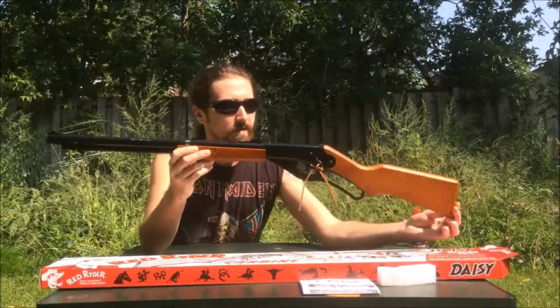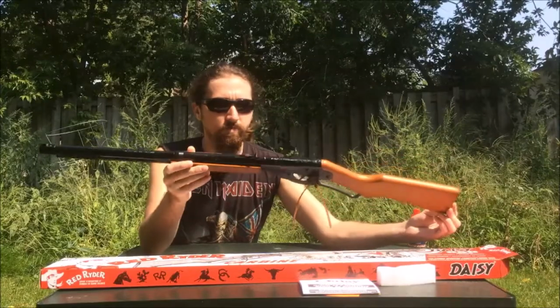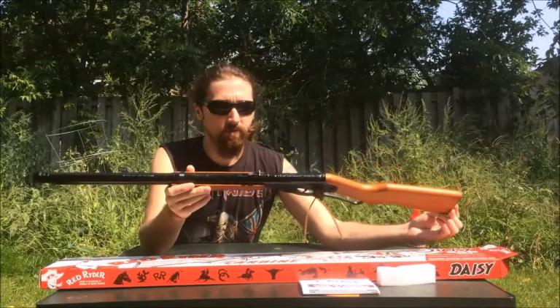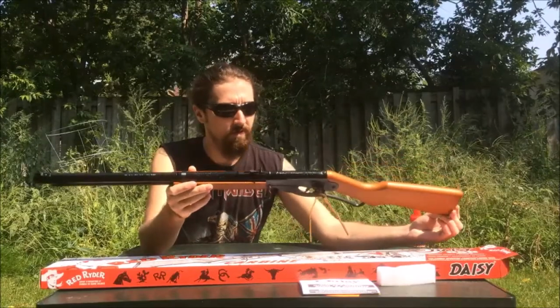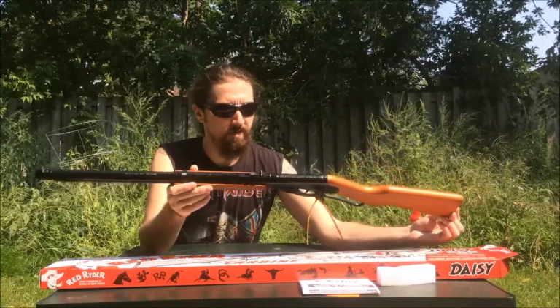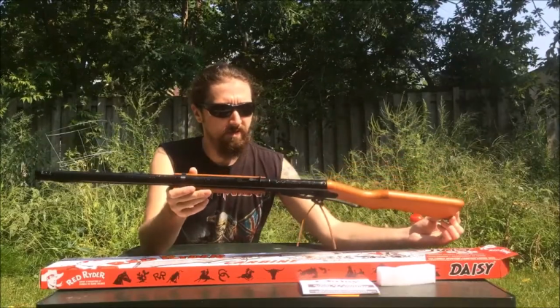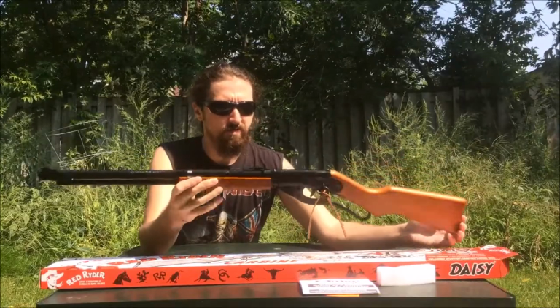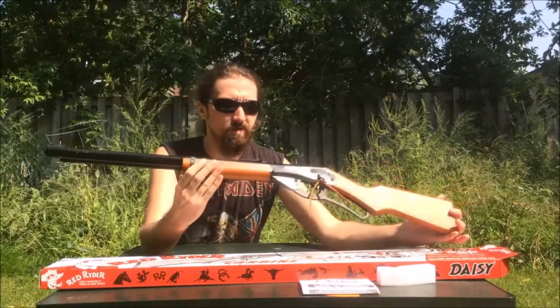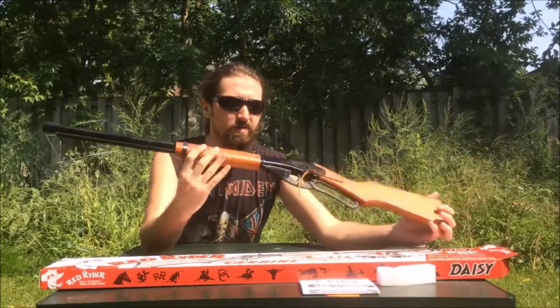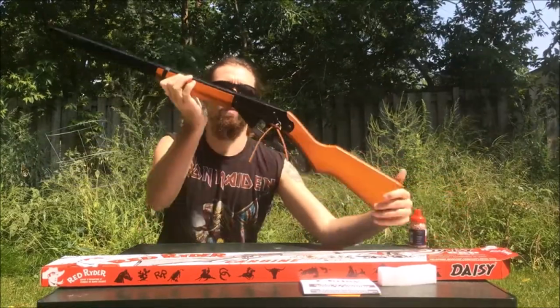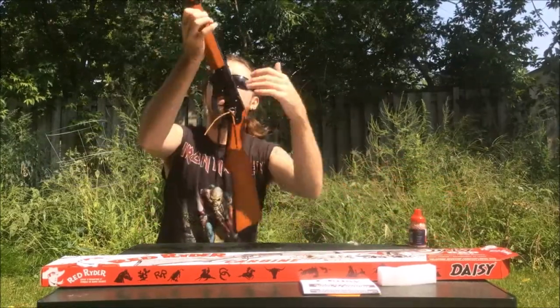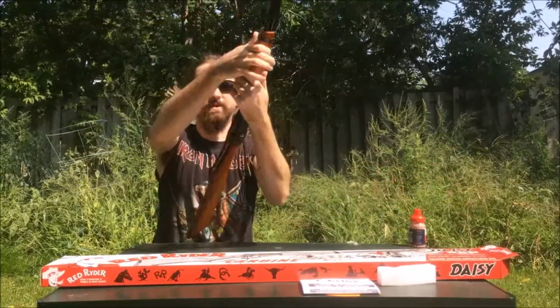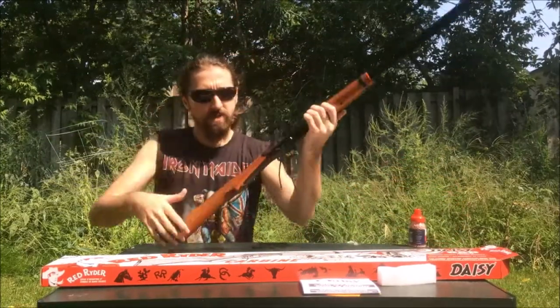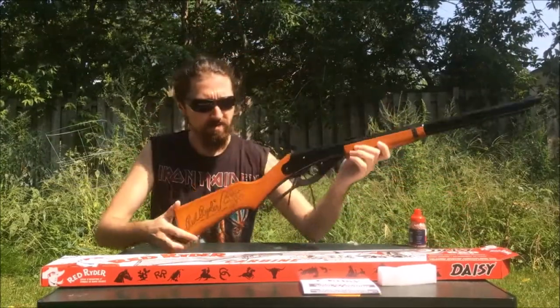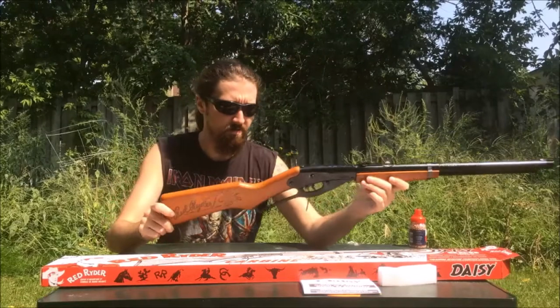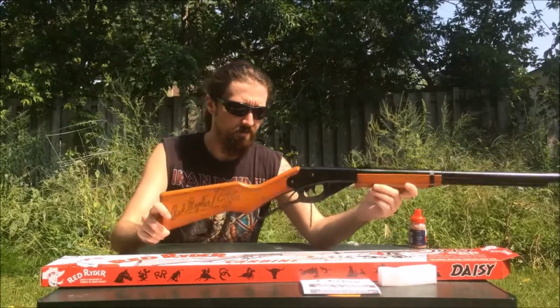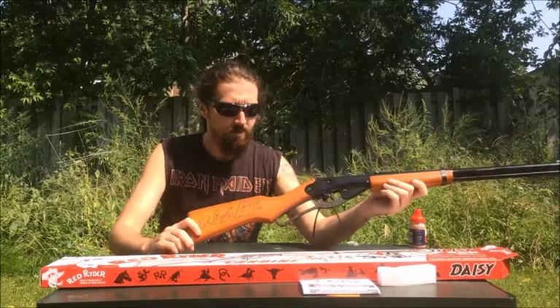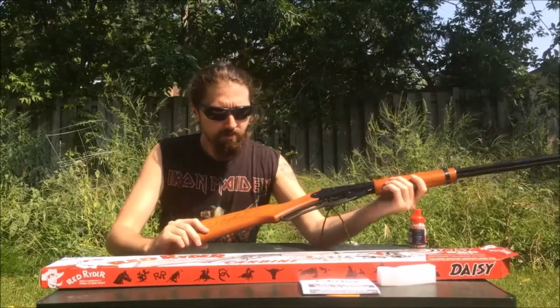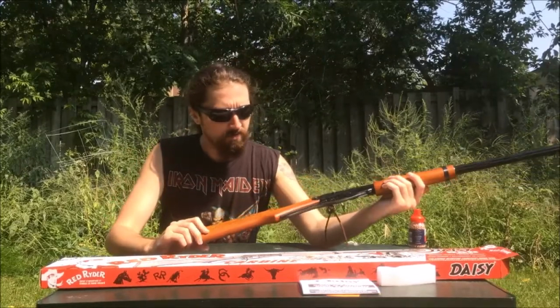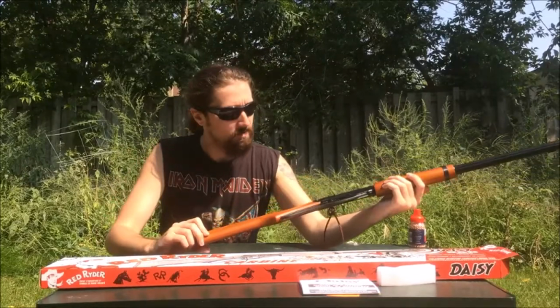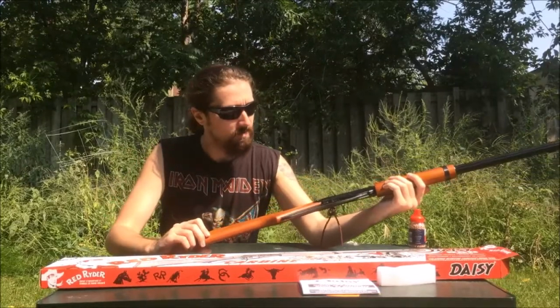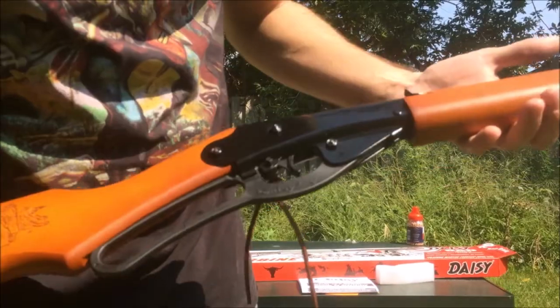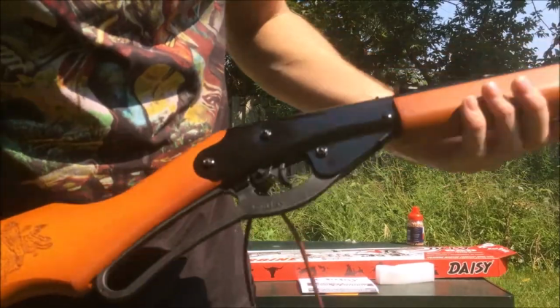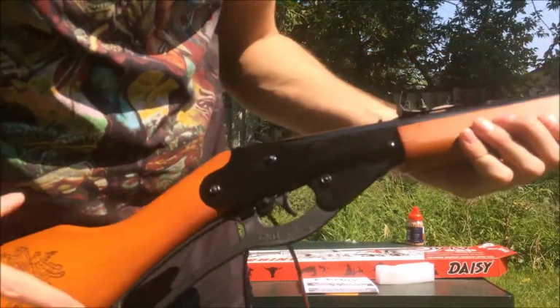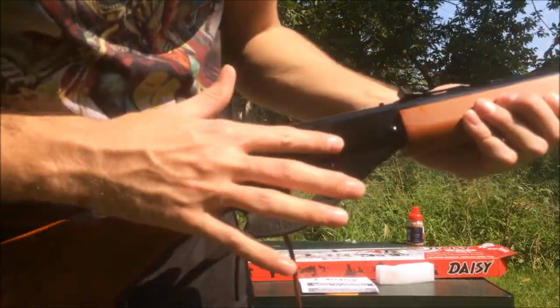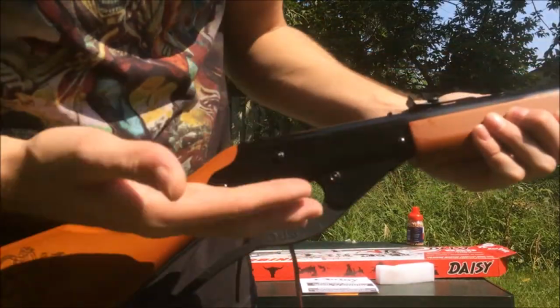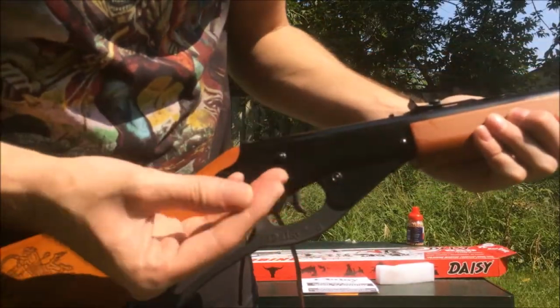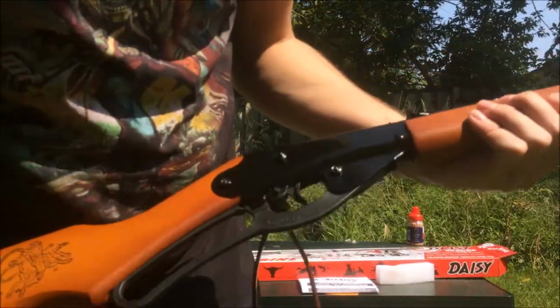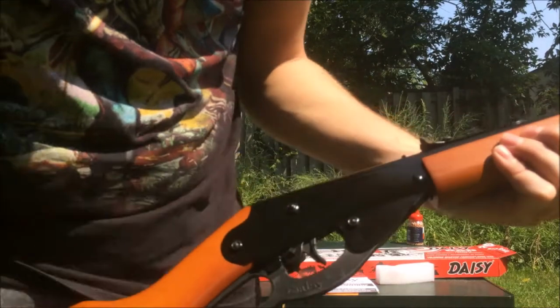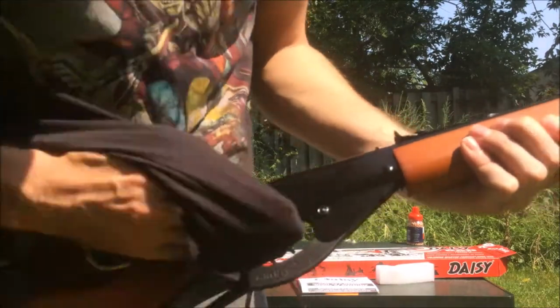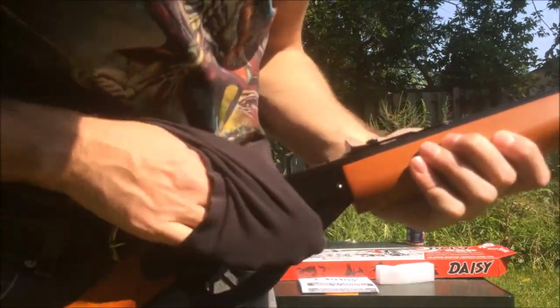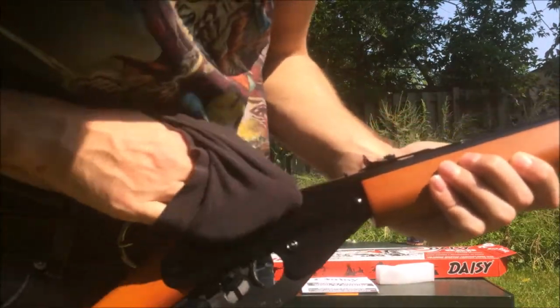That looks beautiful. It's got some oil on it, but that's okay. It's got a nice load of oil on that. That's good.